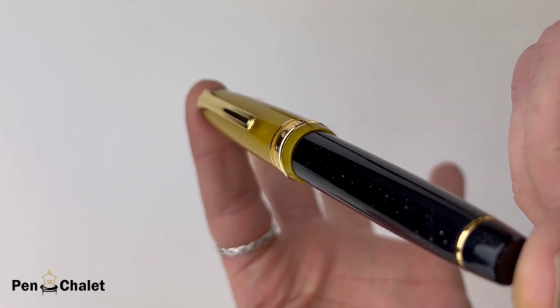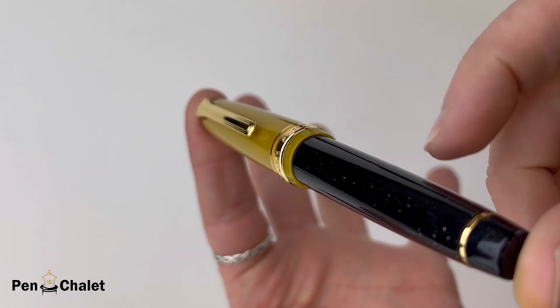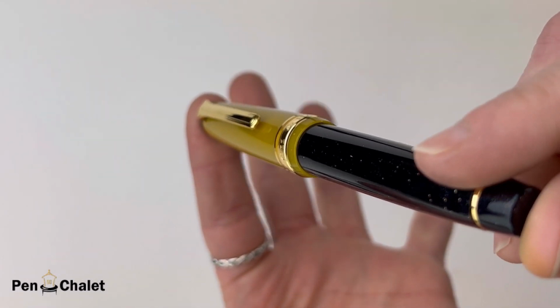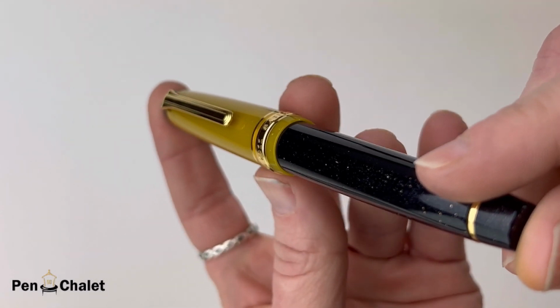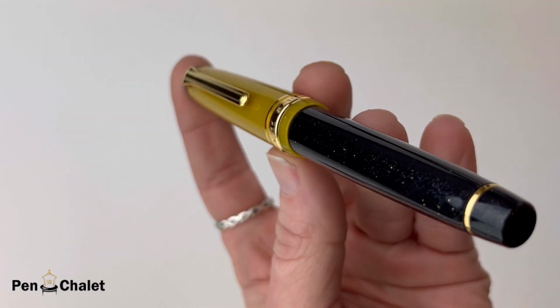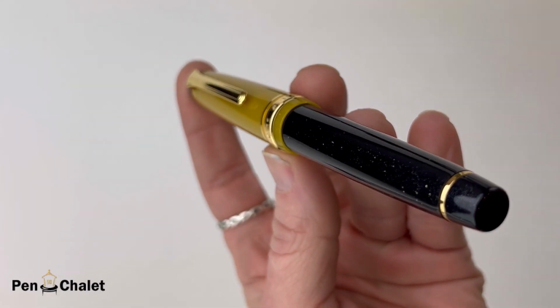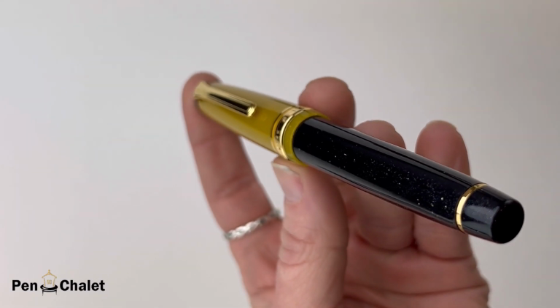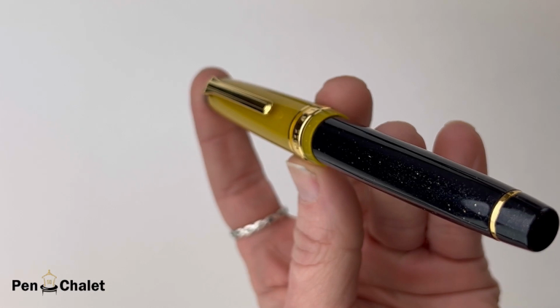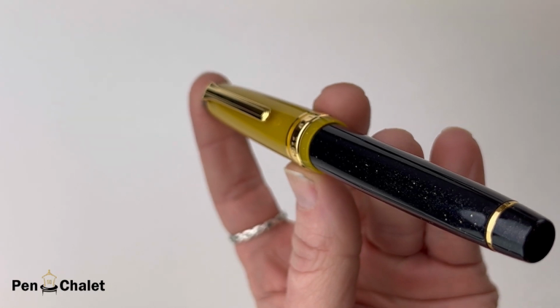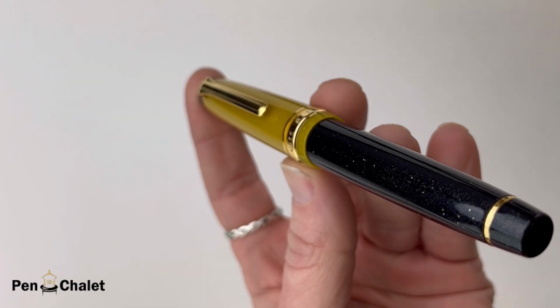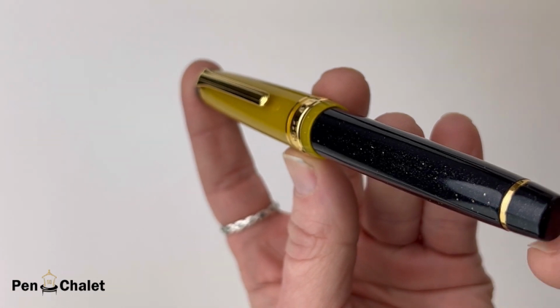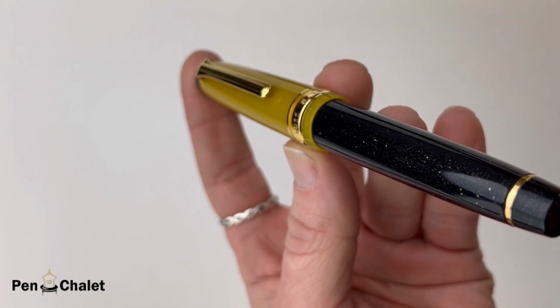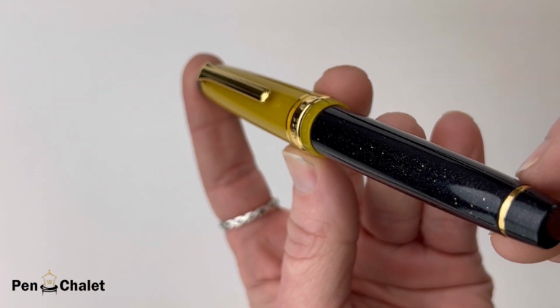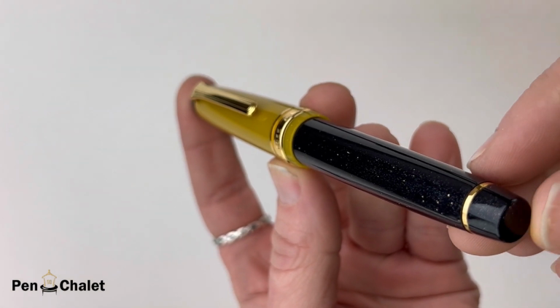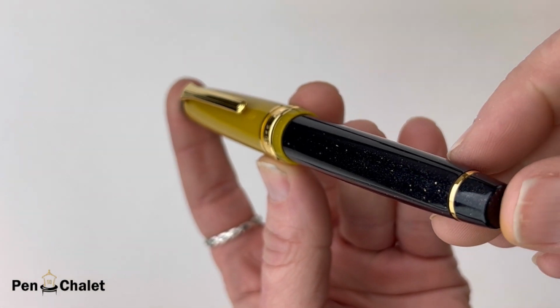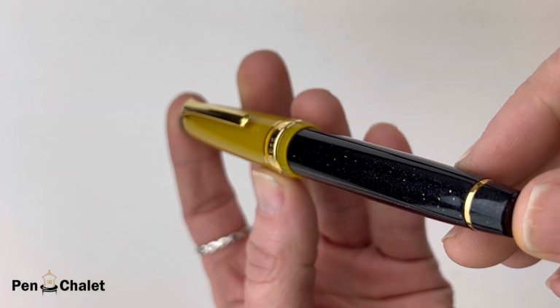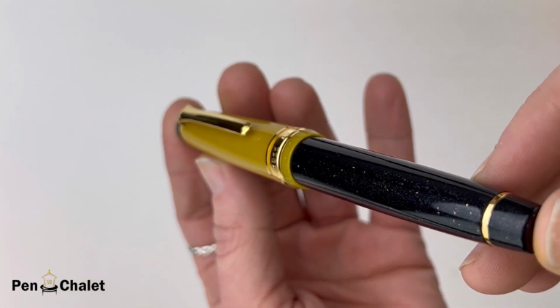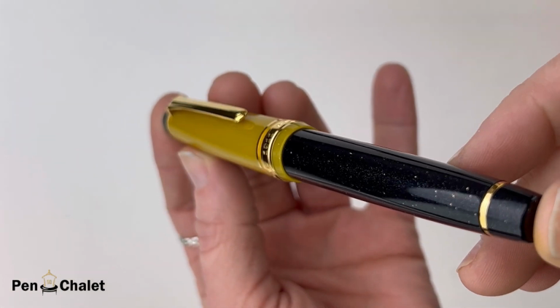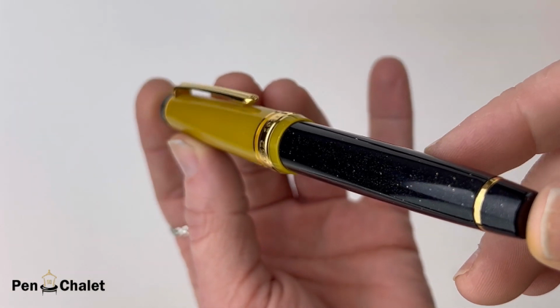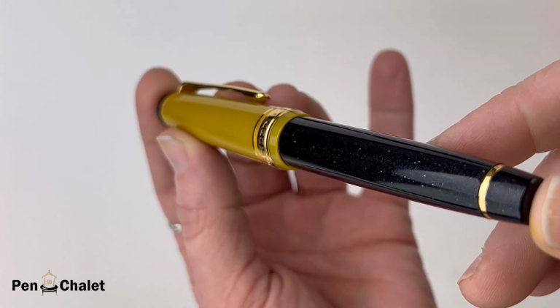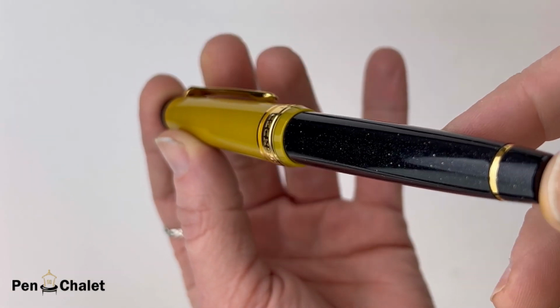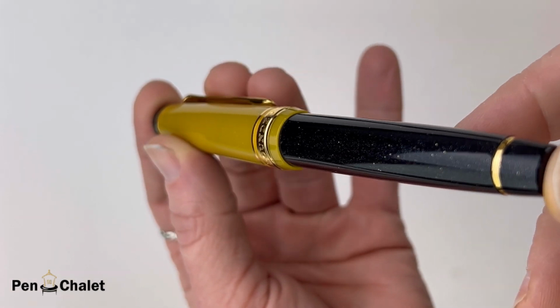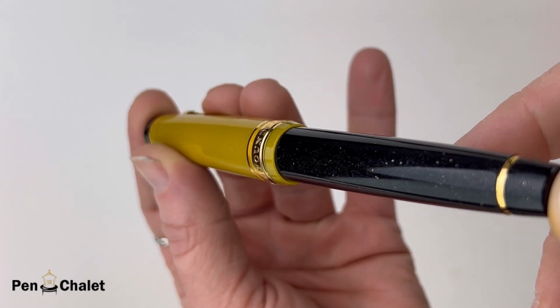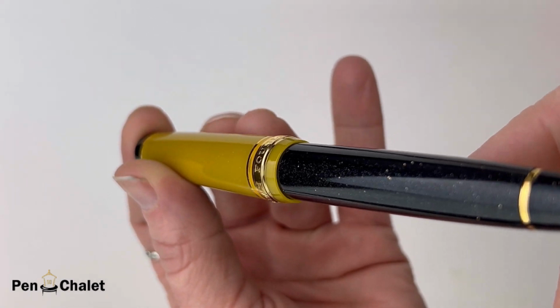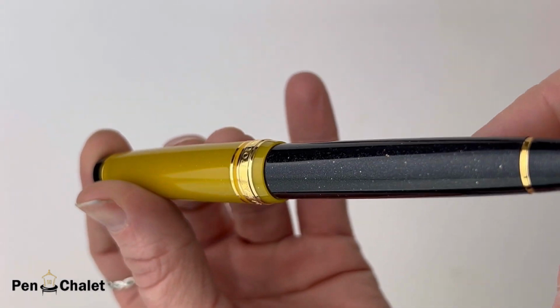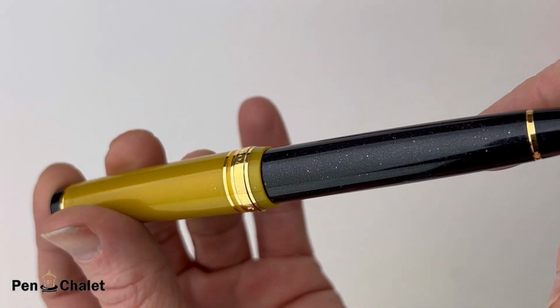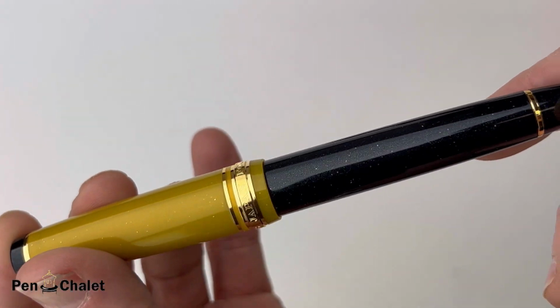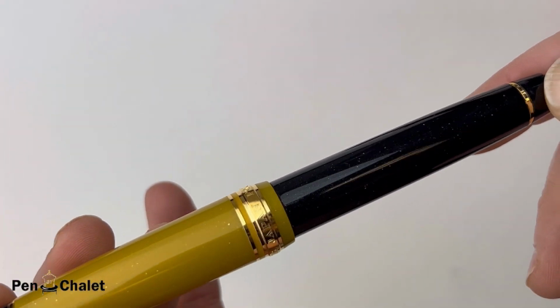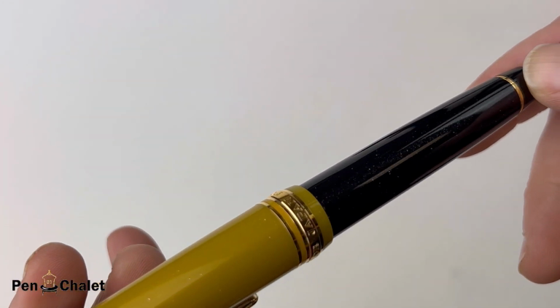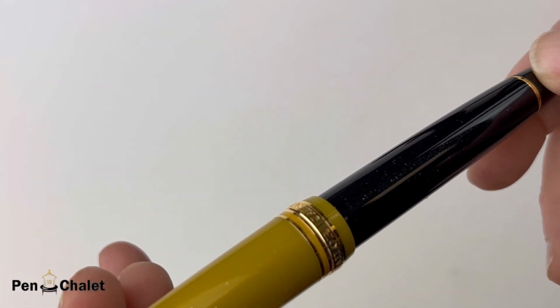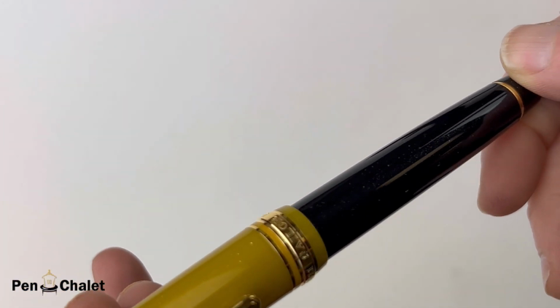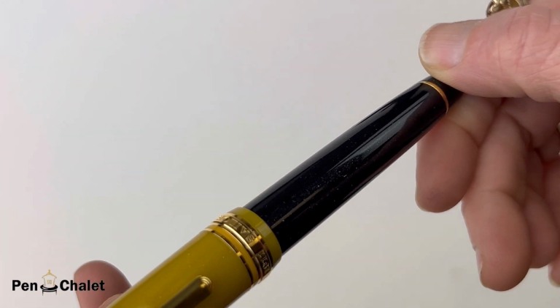As usual with your Pro Gear, this is a cartridge converter pen using proprietary cartridges and converters made only by Sailor. Inspired by and named after a phenomenon that creates widespread wonder and fascination — the black hole.